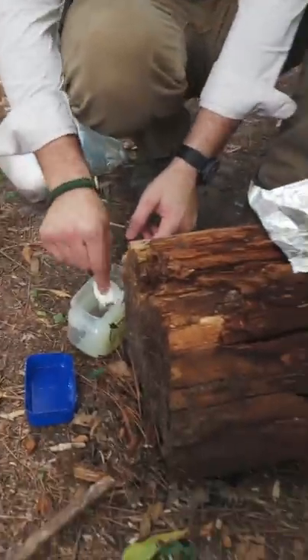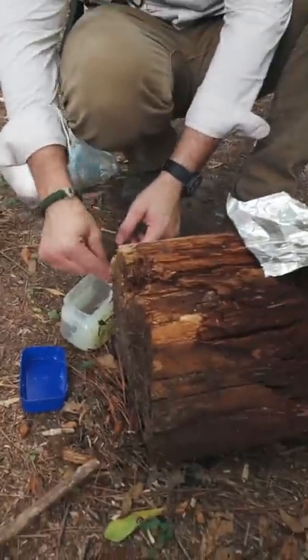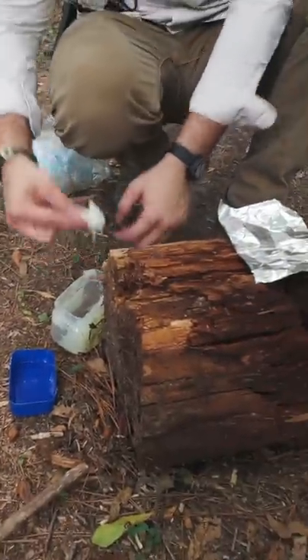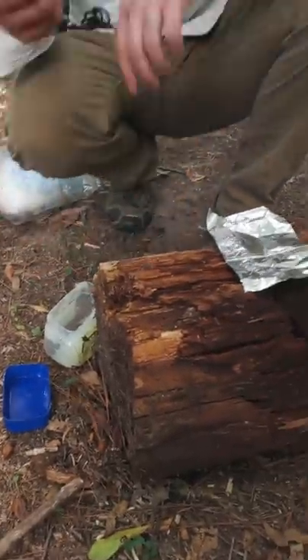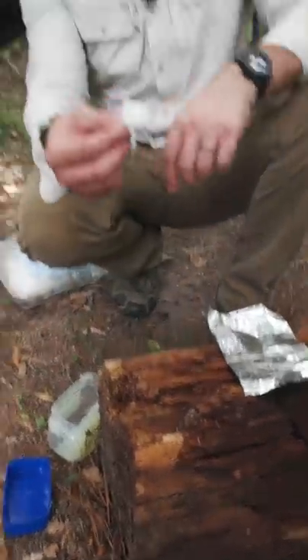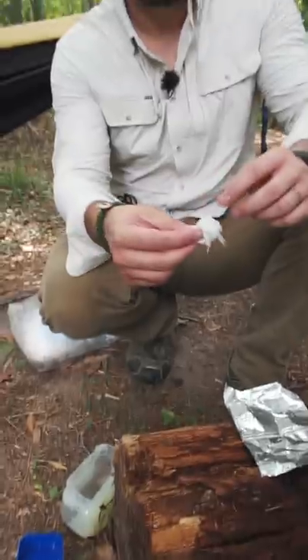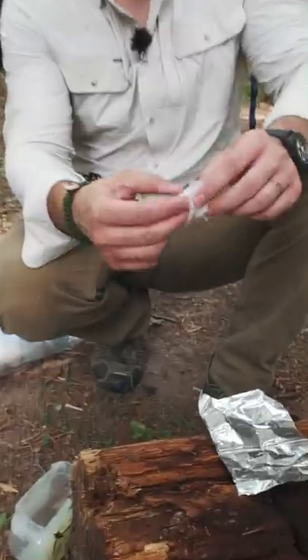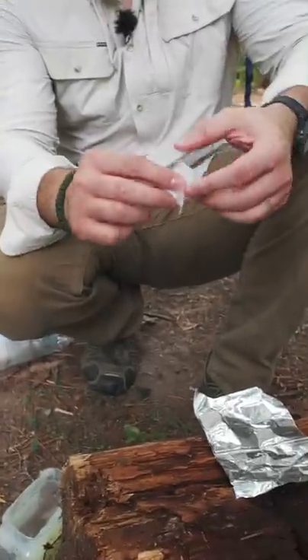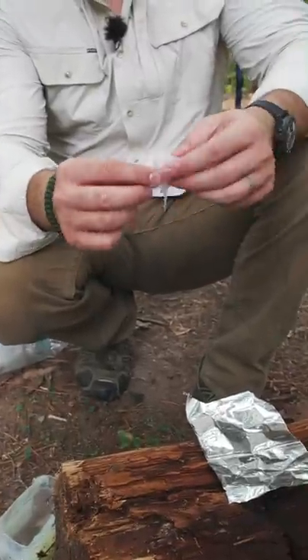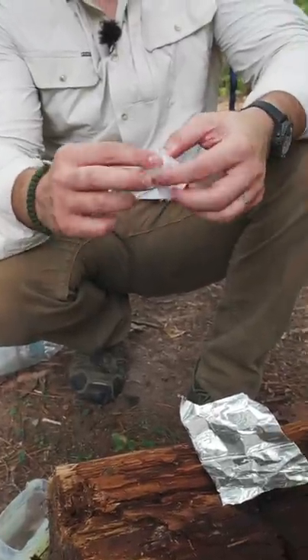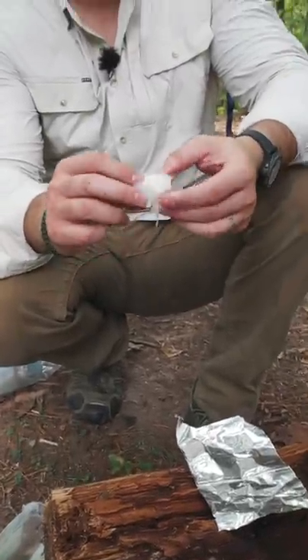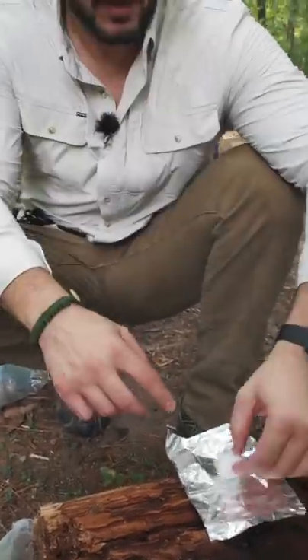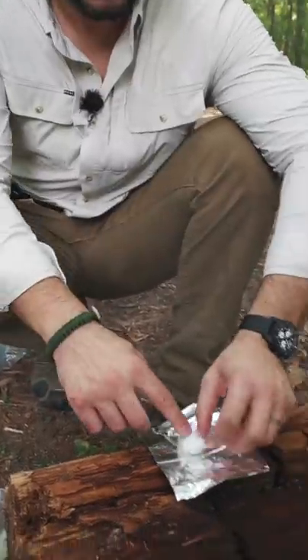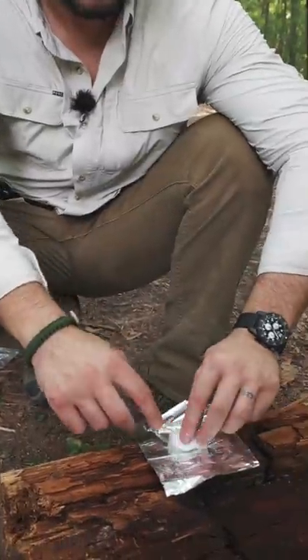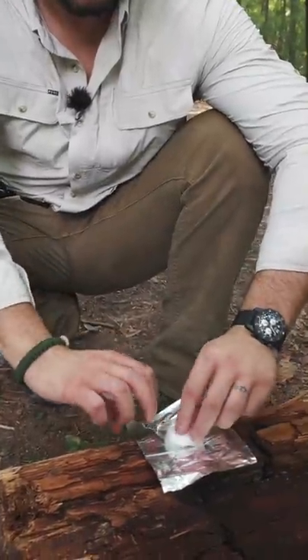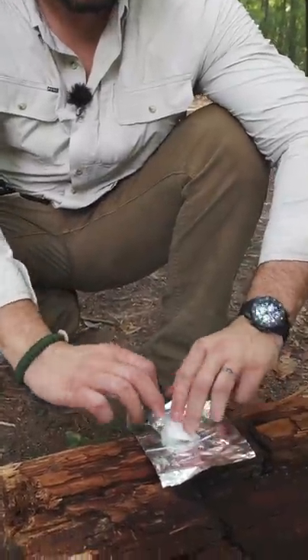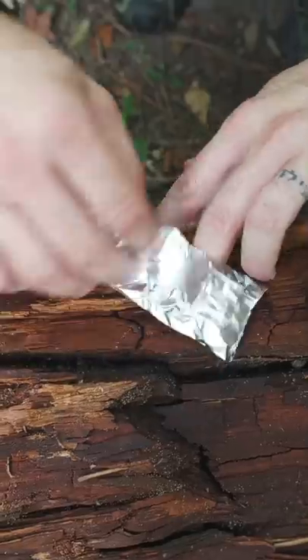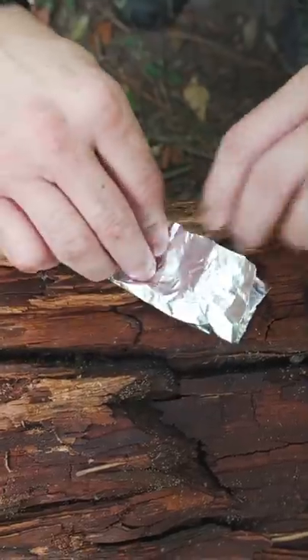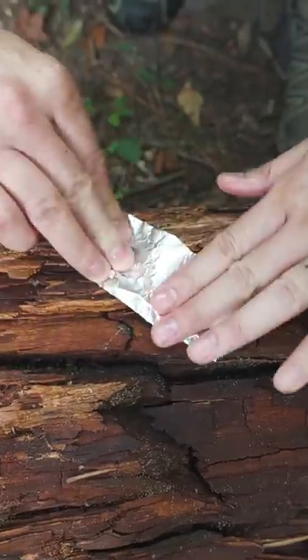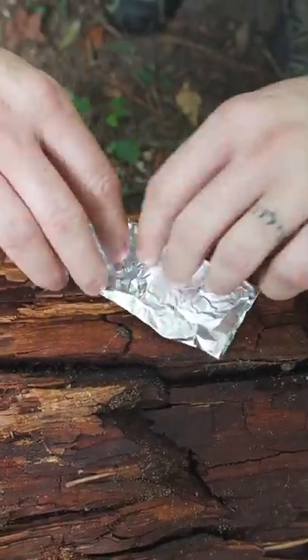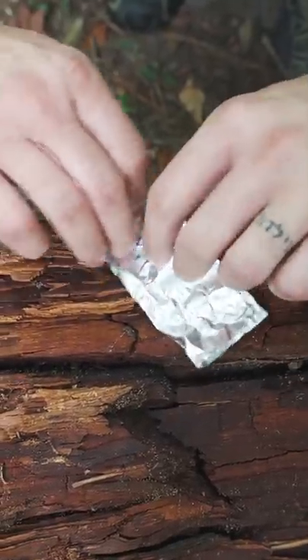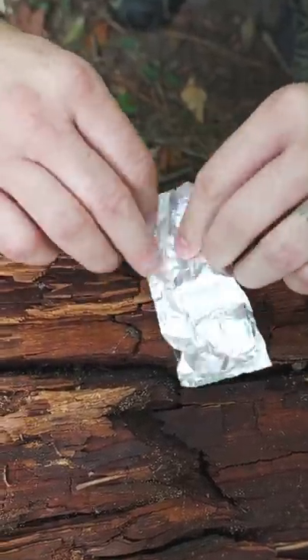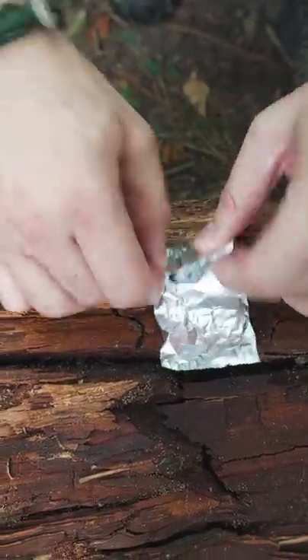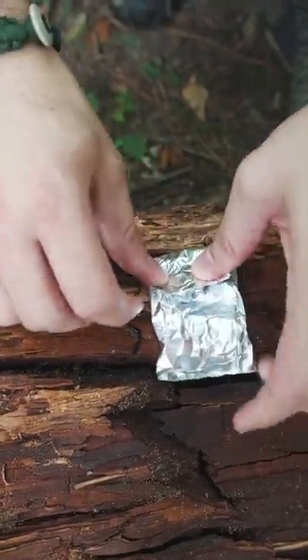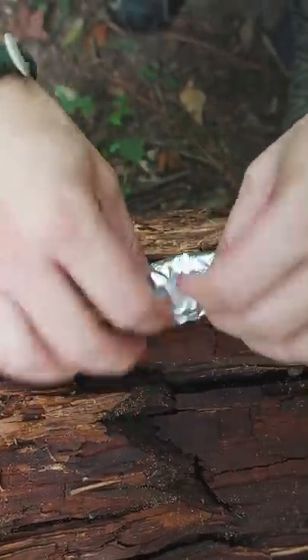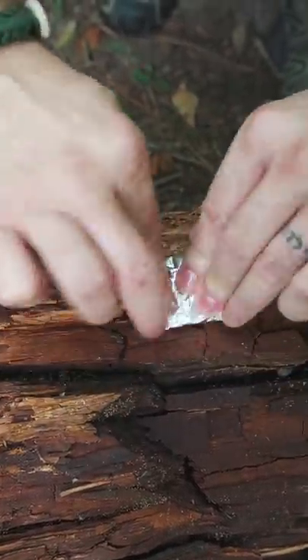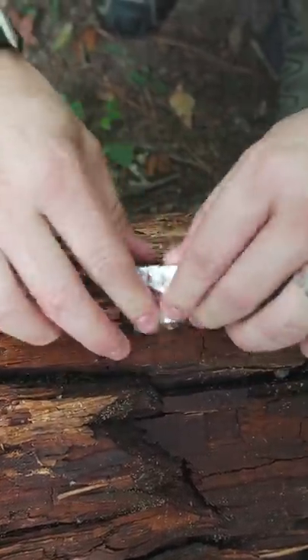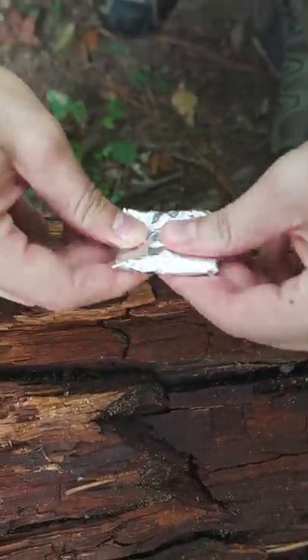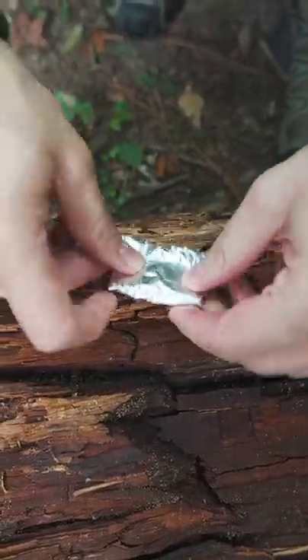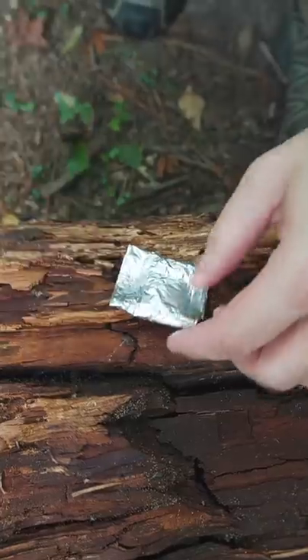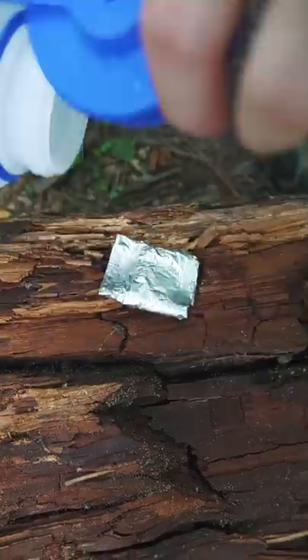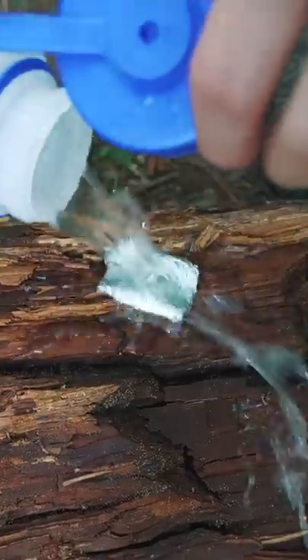Take a big glob of petroleum jelly and work it in there. We're going to put it in here, then fold this into a little square. You can carry this in your kit and it's waterproof.